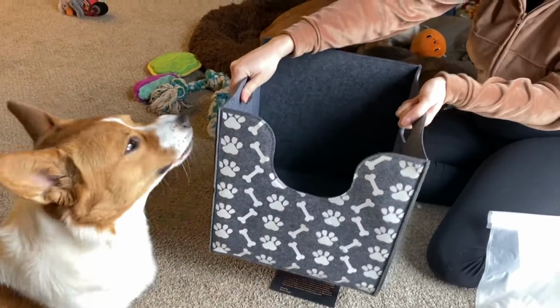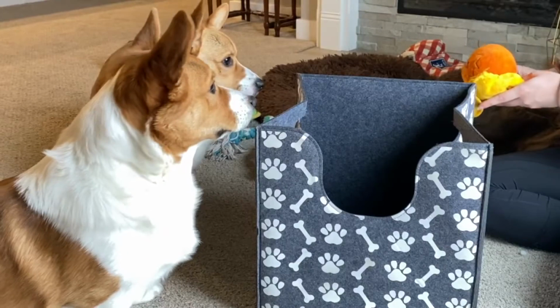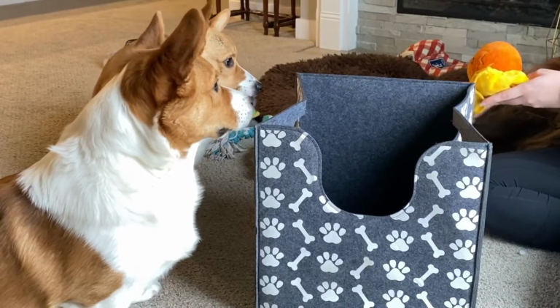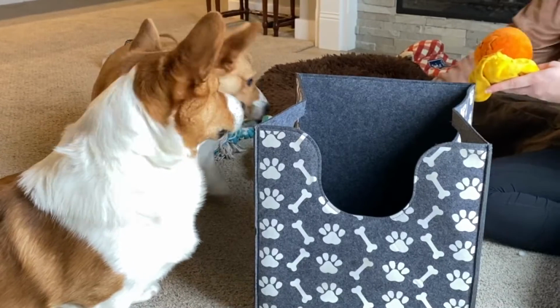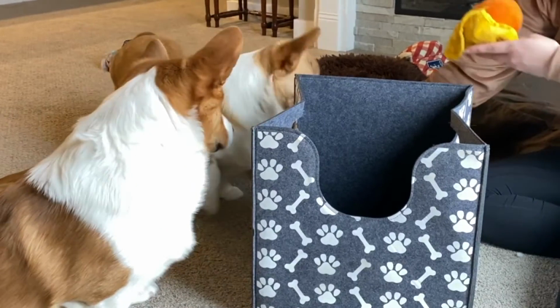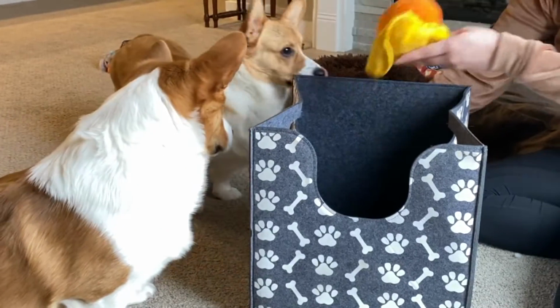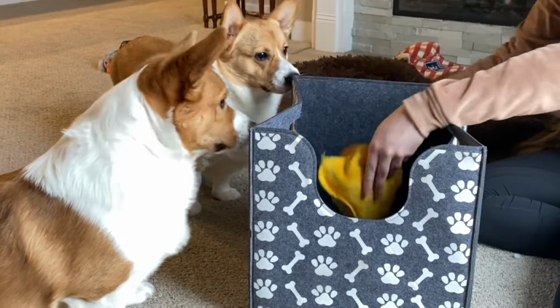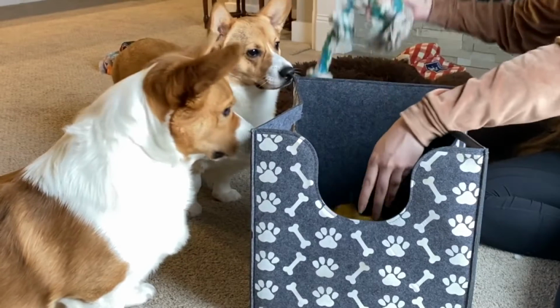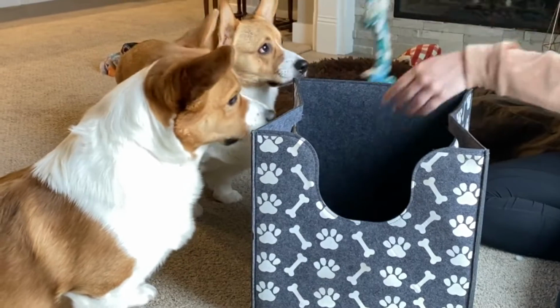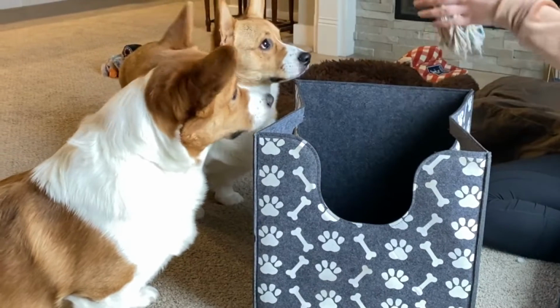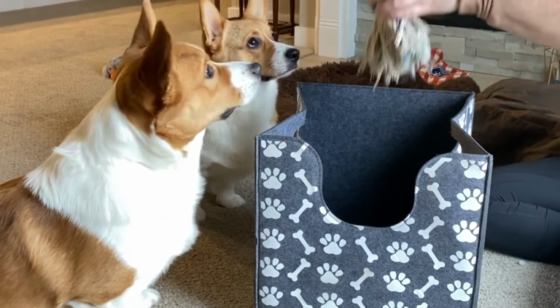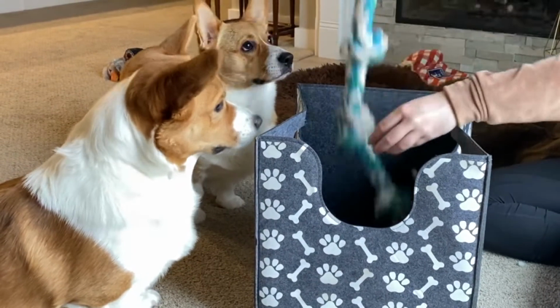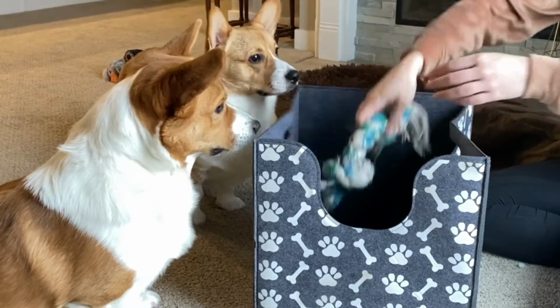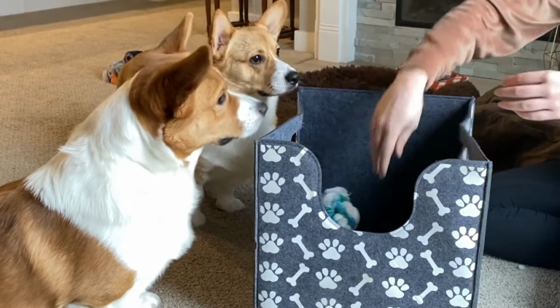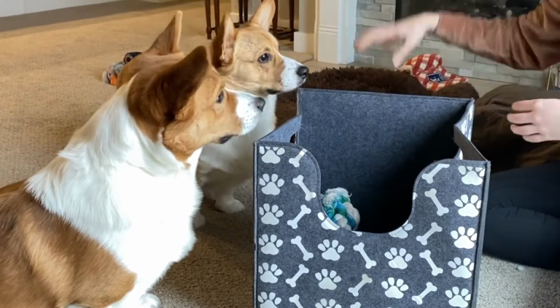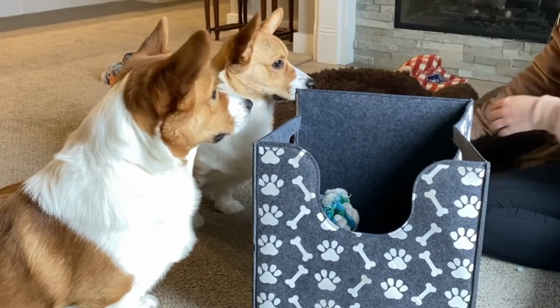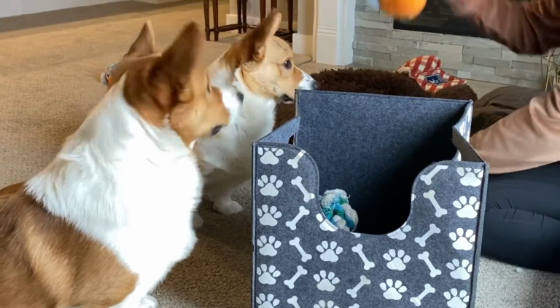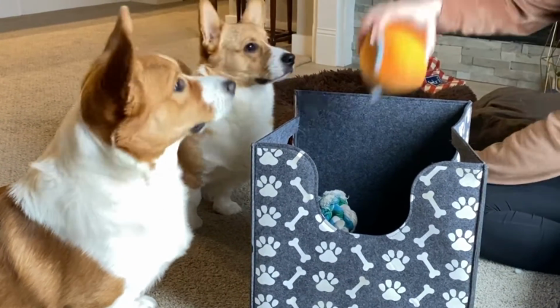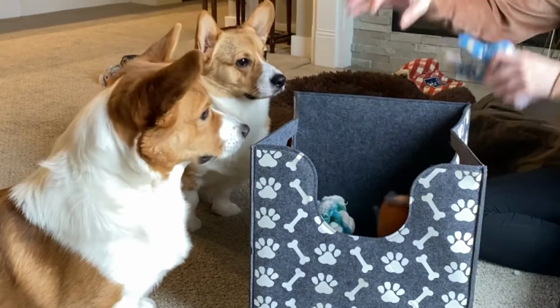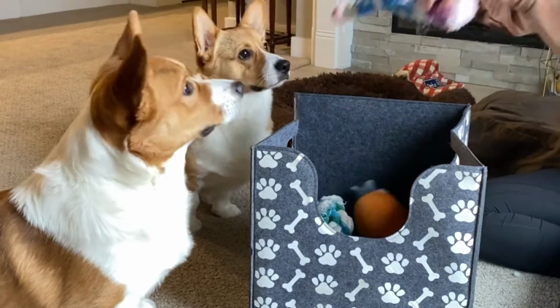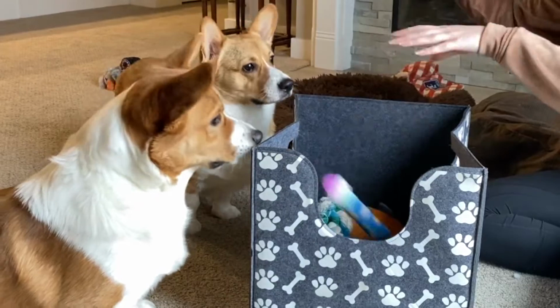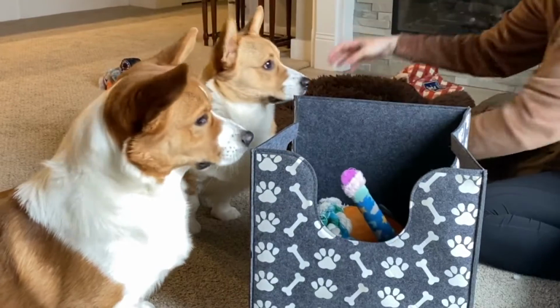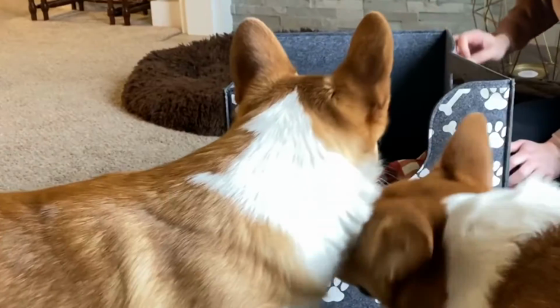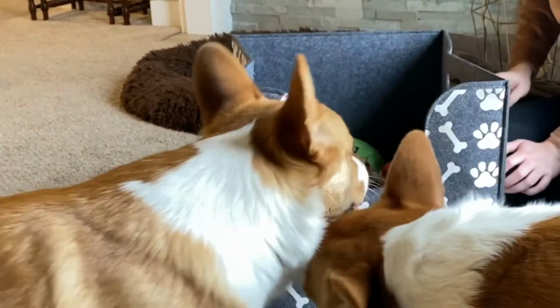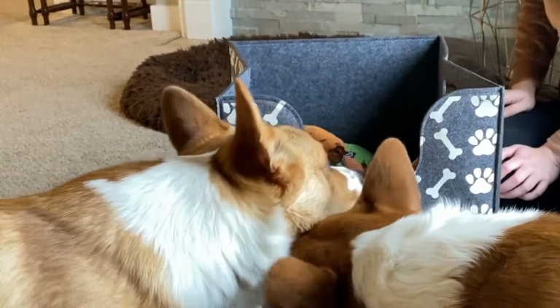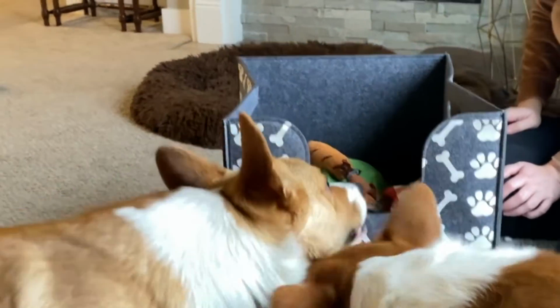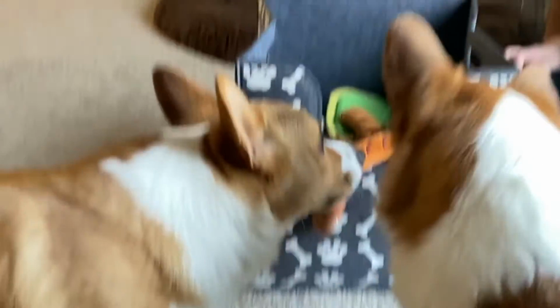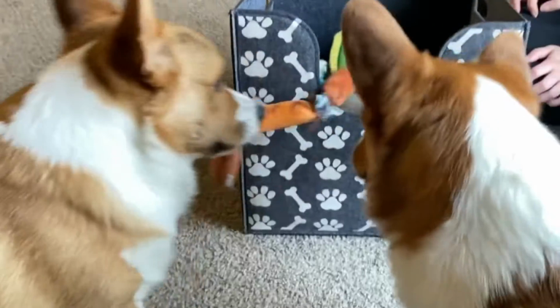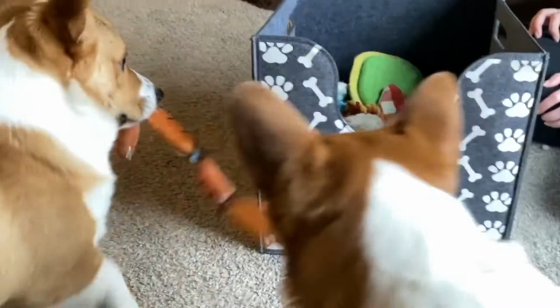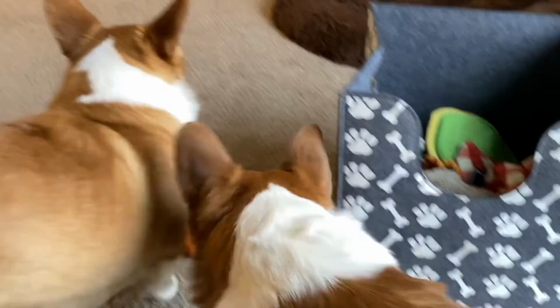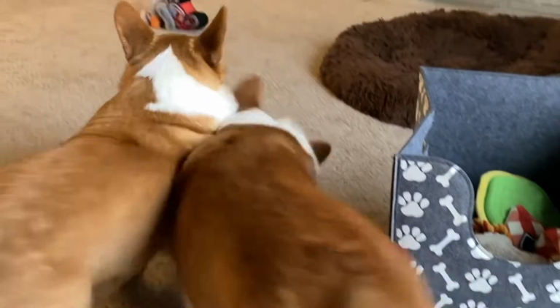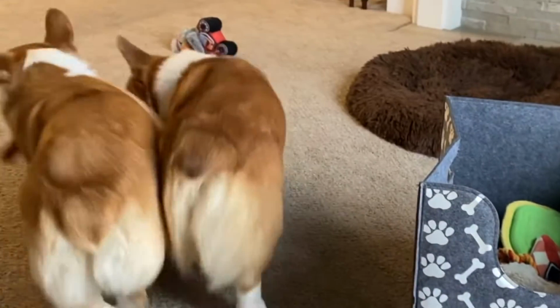It's so nice to finally have one easy to find spot to fit all of my dog's toys that also looks great with my decor. And my dogs love it — they can easily access all of their favorite toys right from the bin.